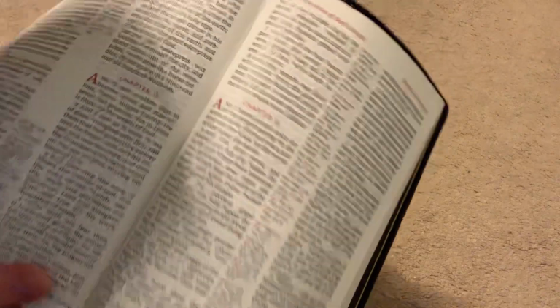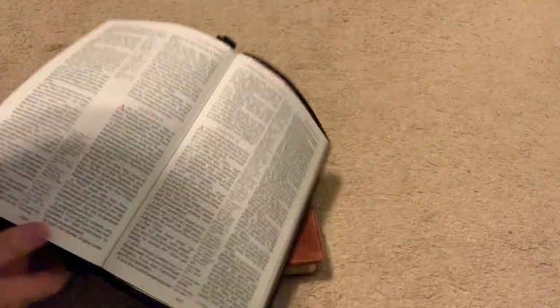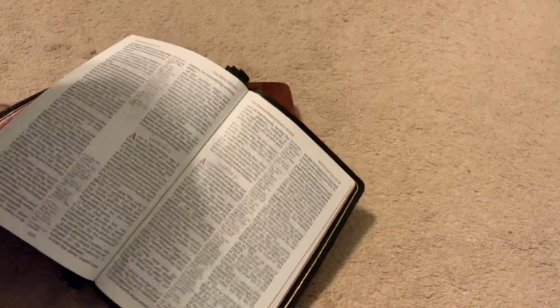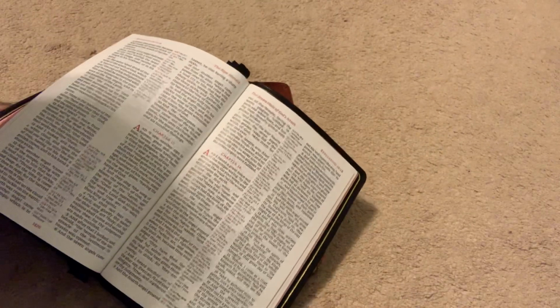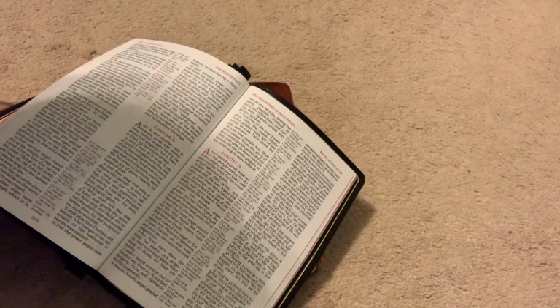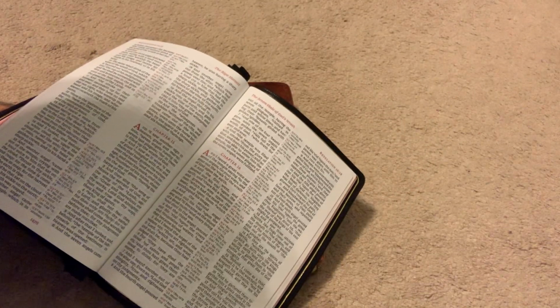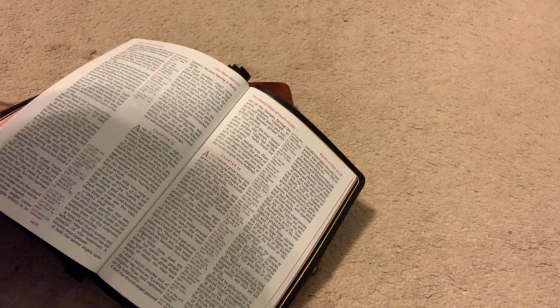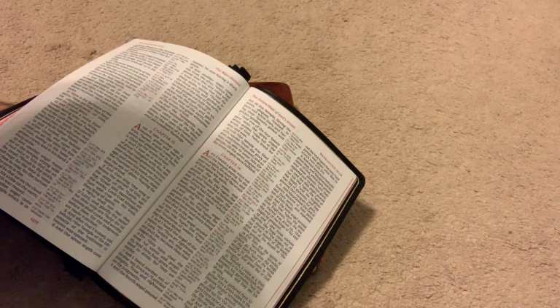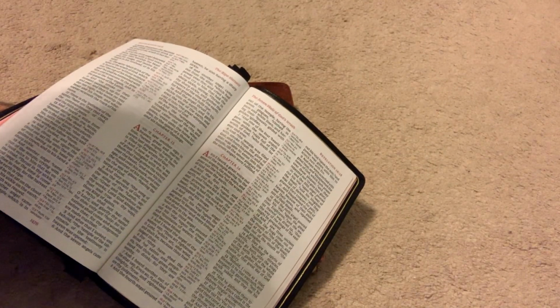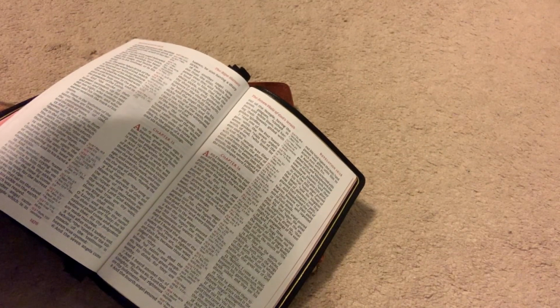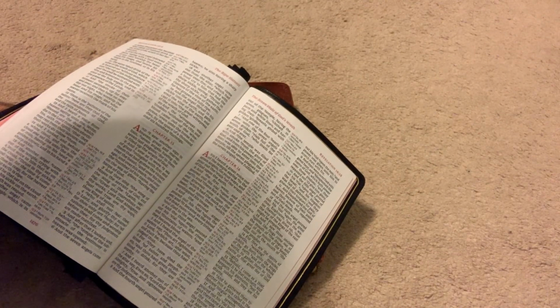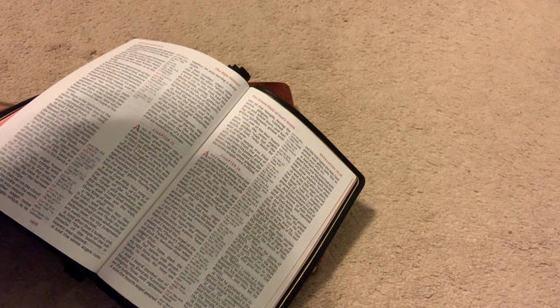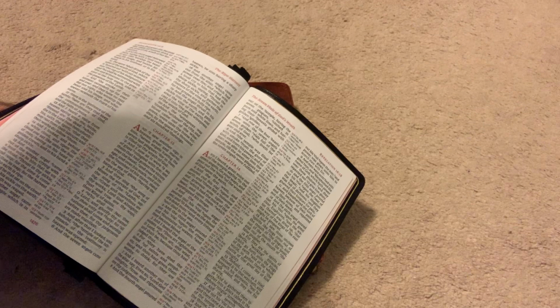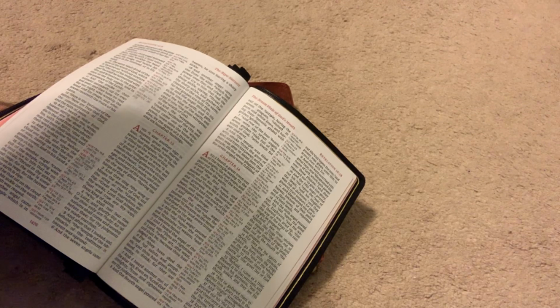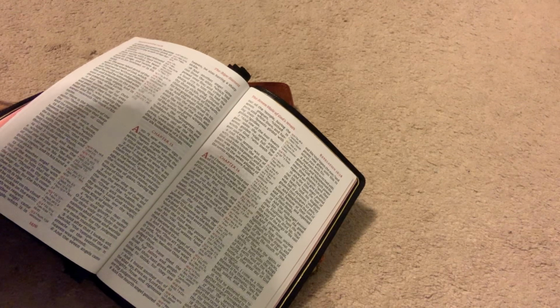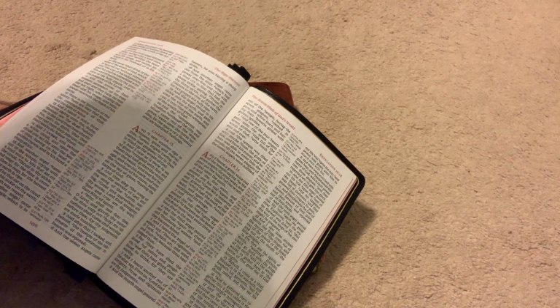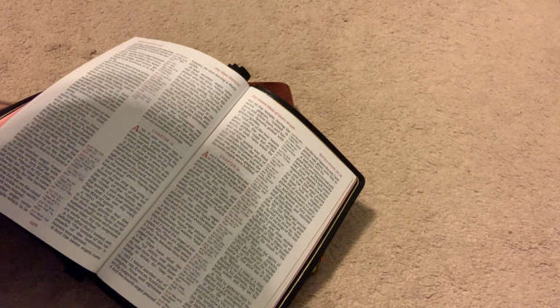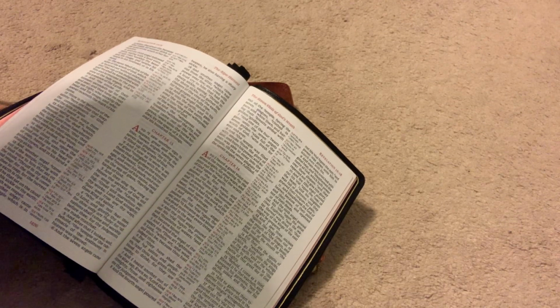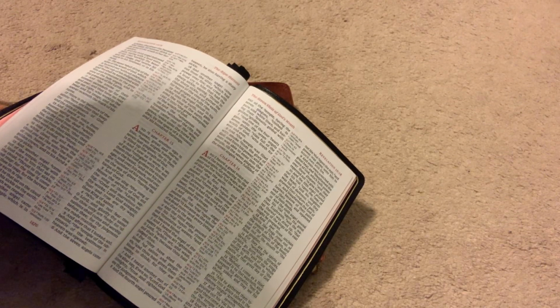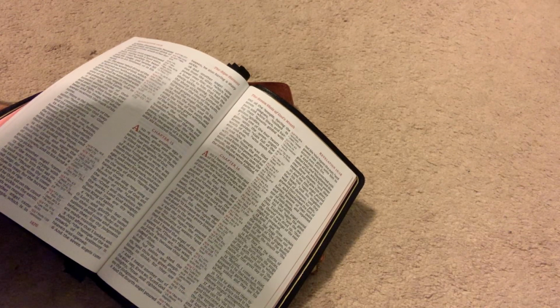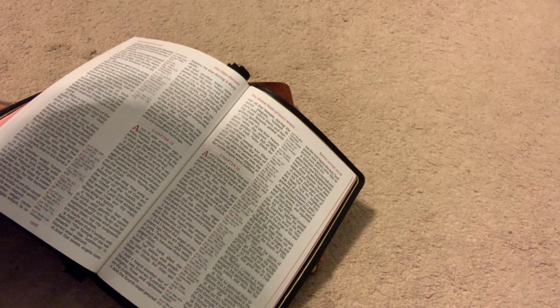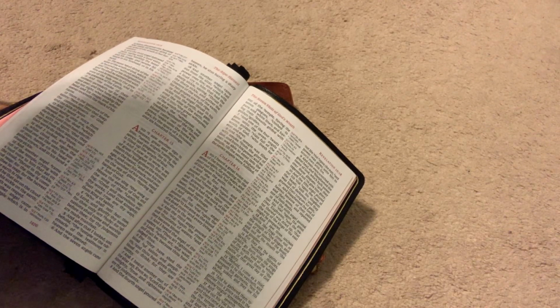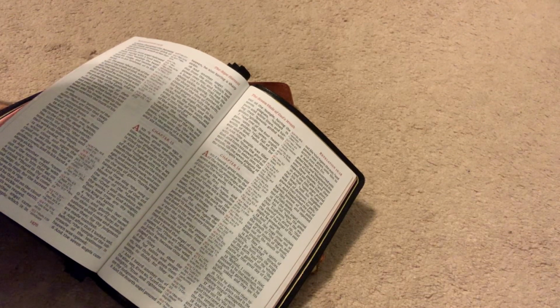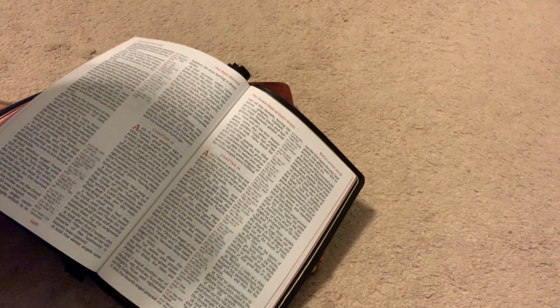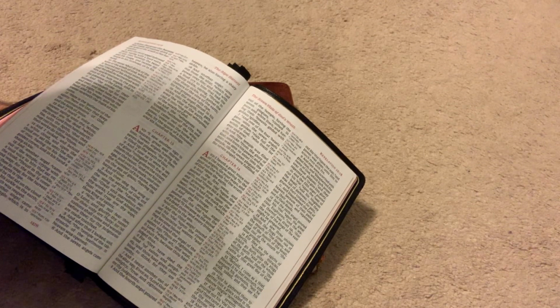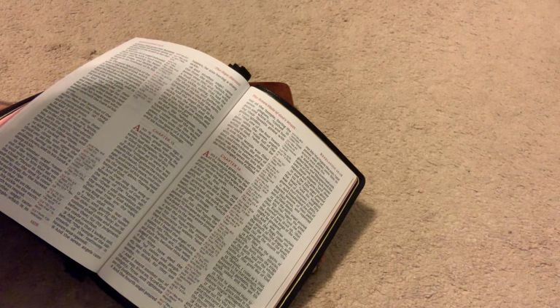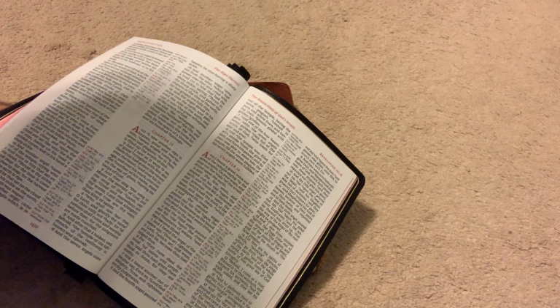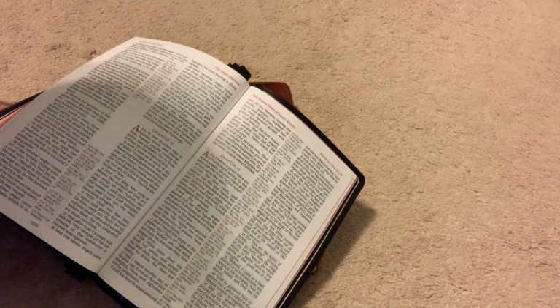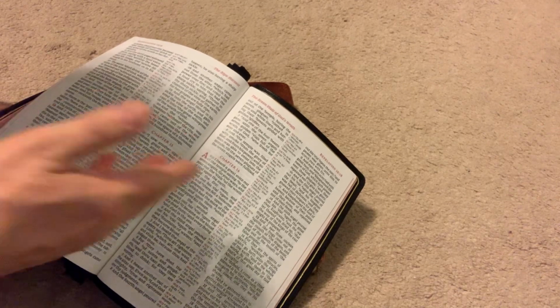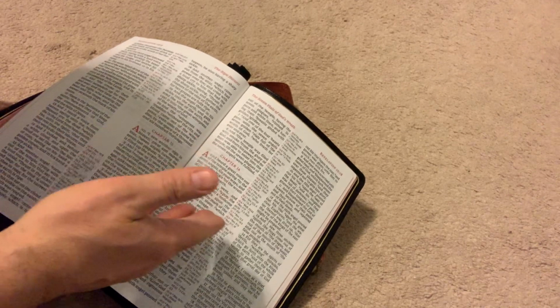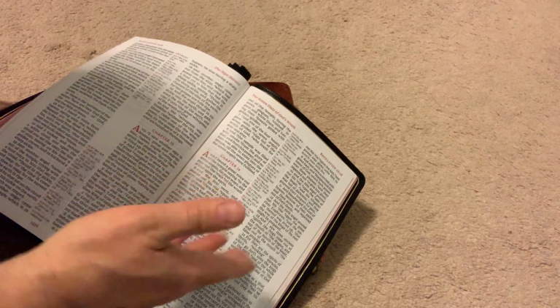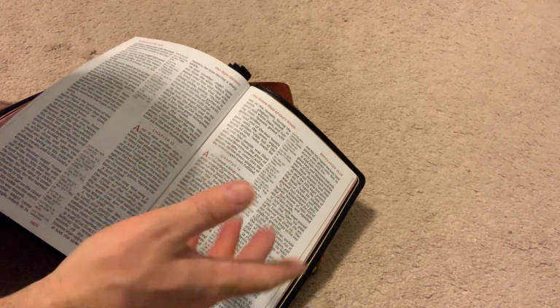What I like about this is that even though I love the Cambridge Turquoise, when I get tired and my eyes get weary, the center column reference can get hard to read. So sometimes when that happens, I switch to this Bible and have no problem.